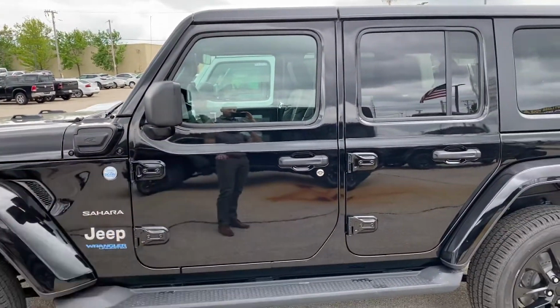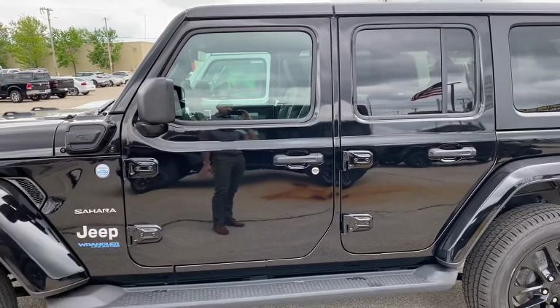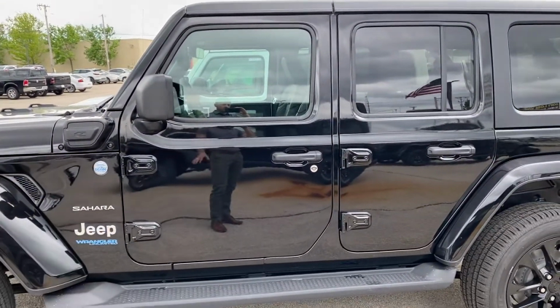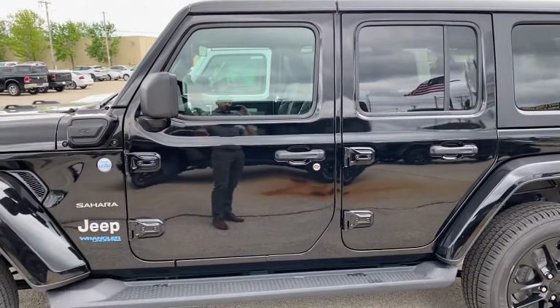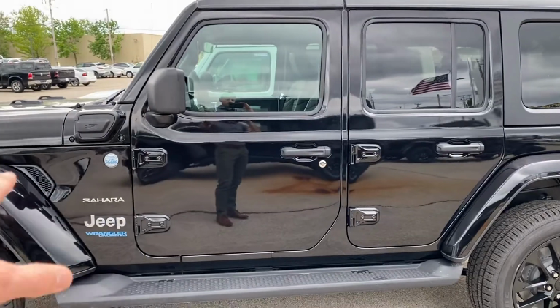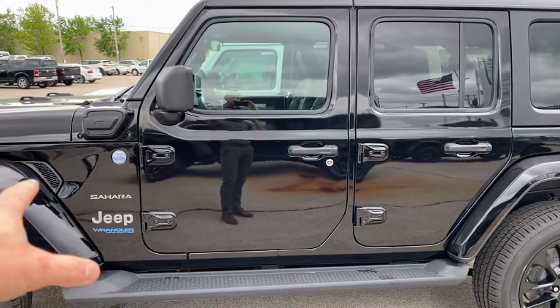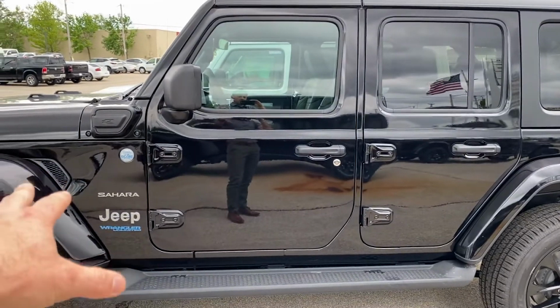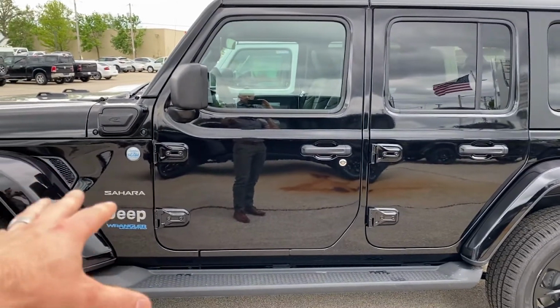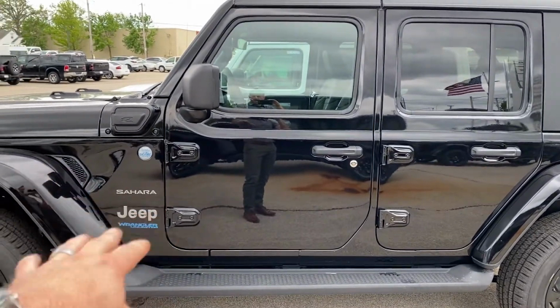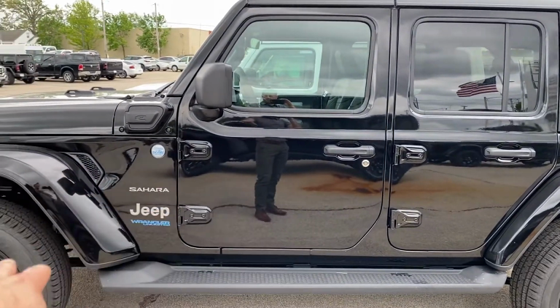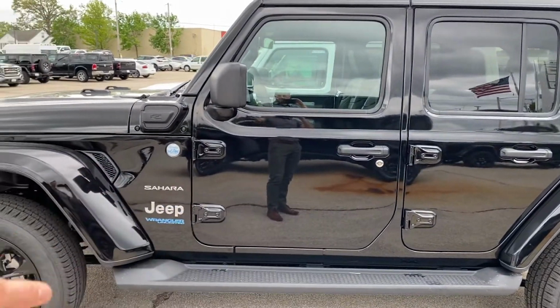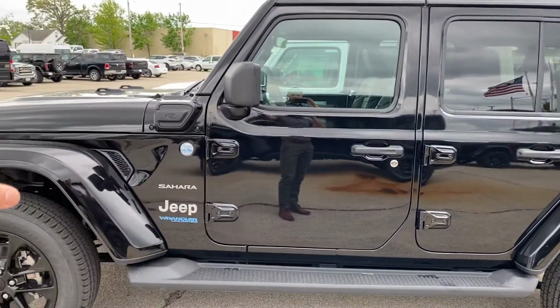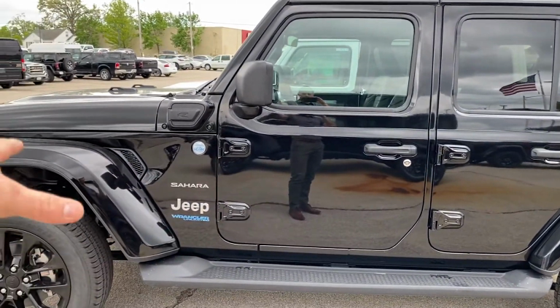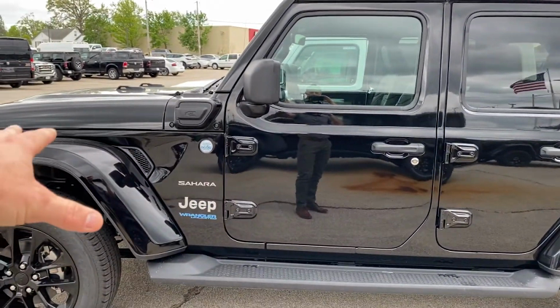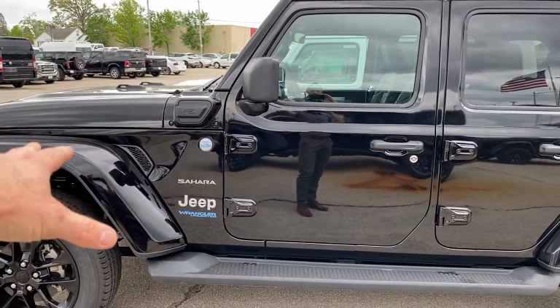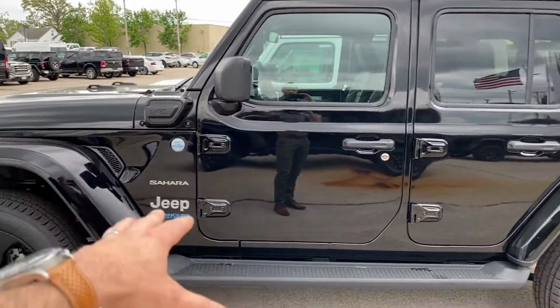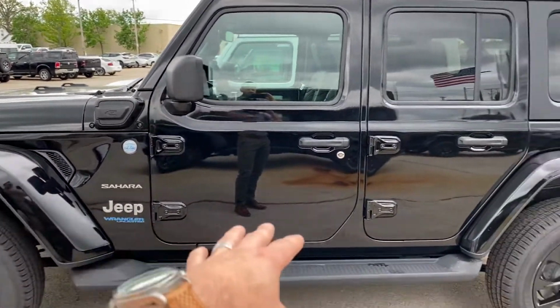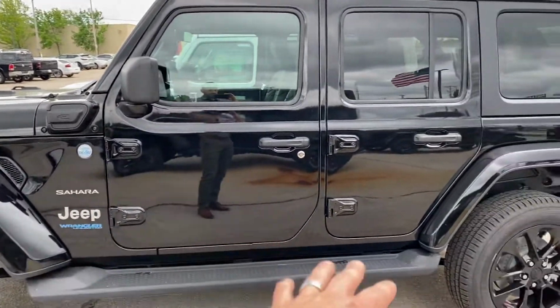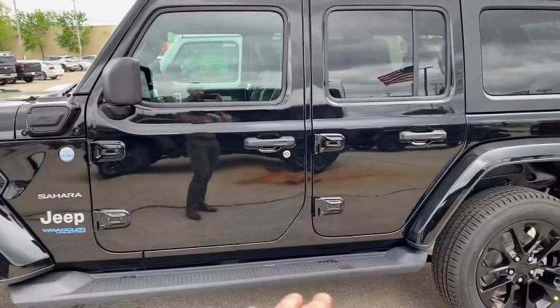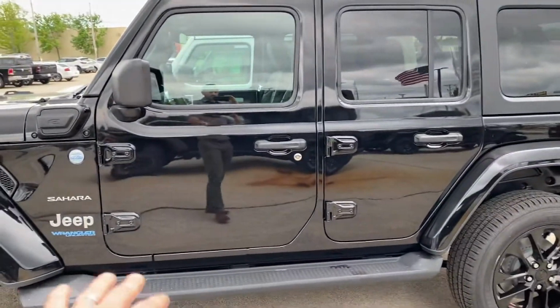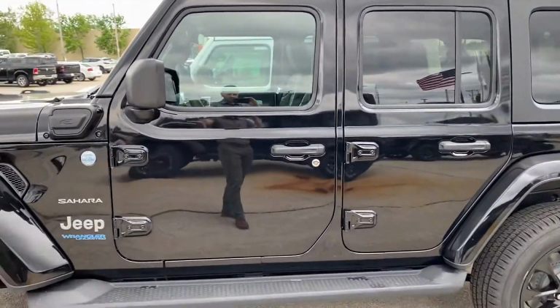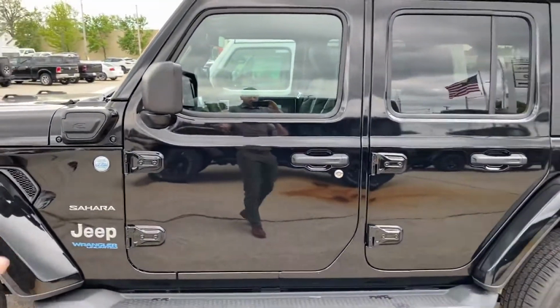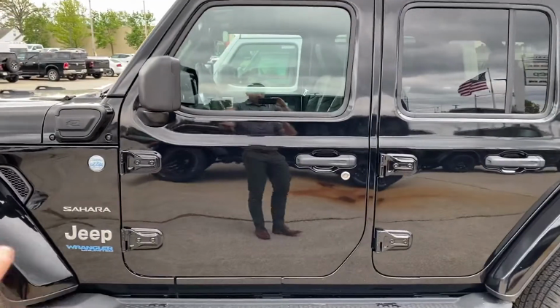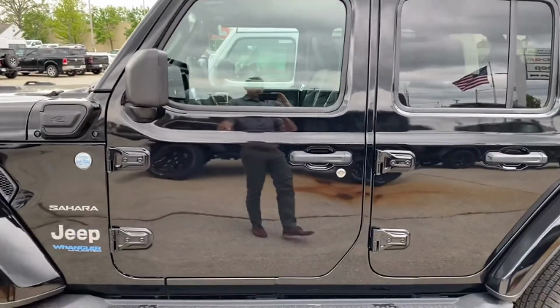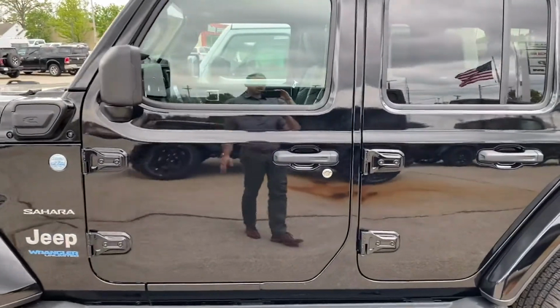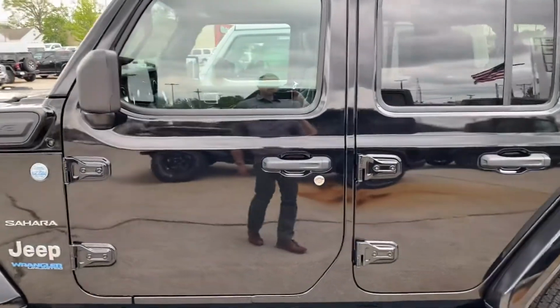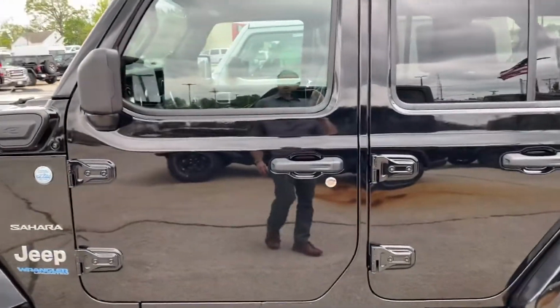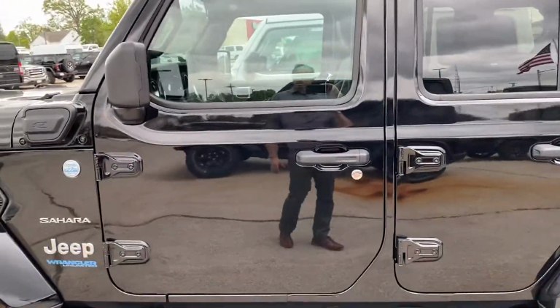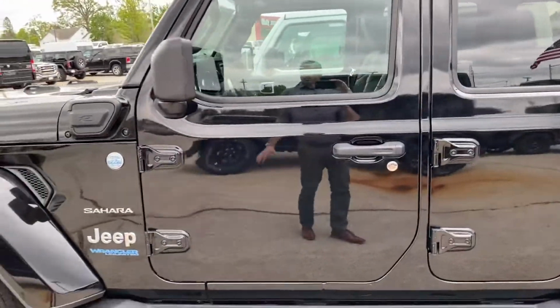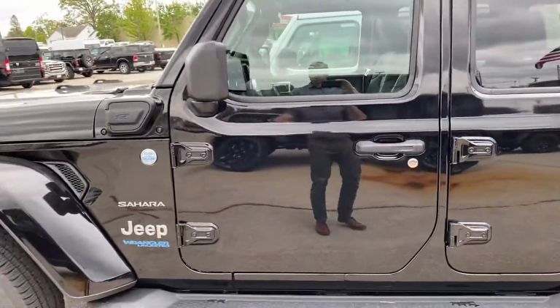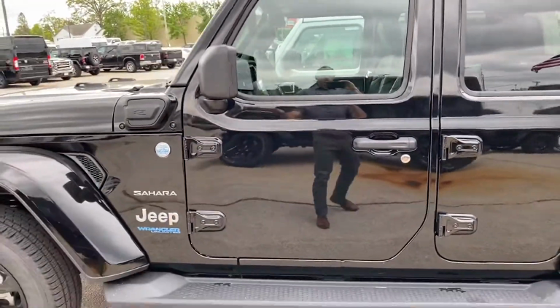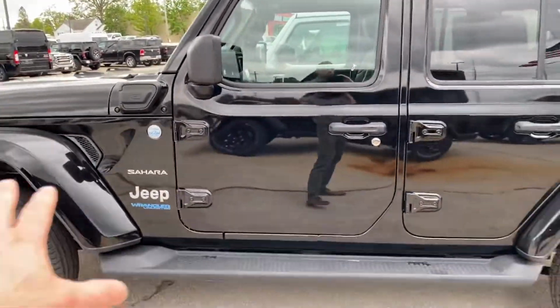It is a part-time hybrid. So it has the regular engine in it and then it's got an electric engine. So it will run around town on electric power. They're super cool.